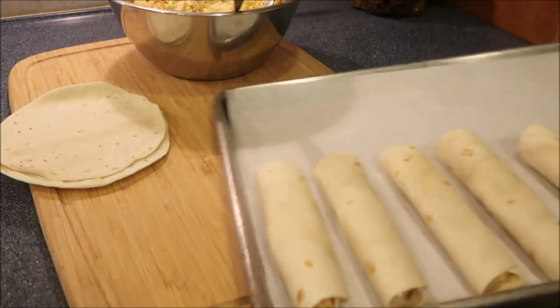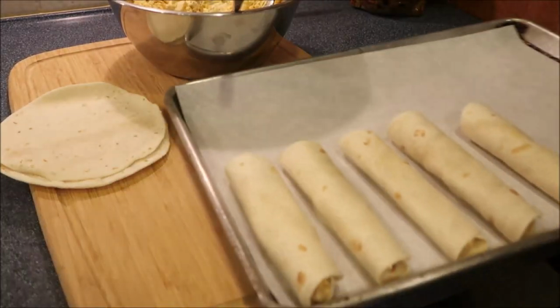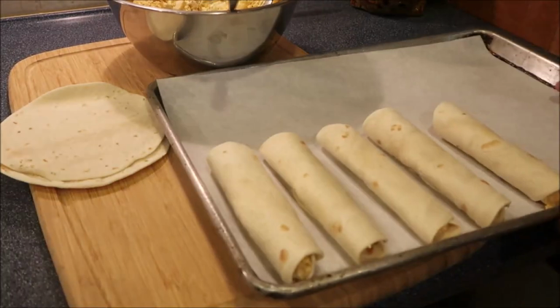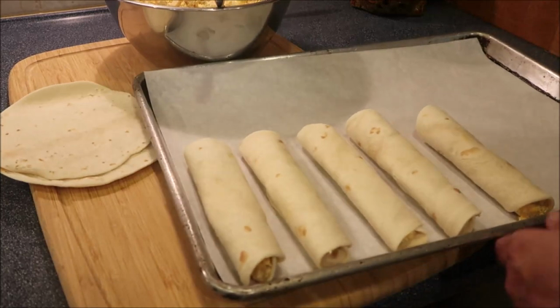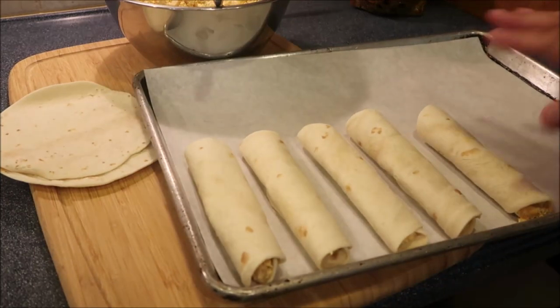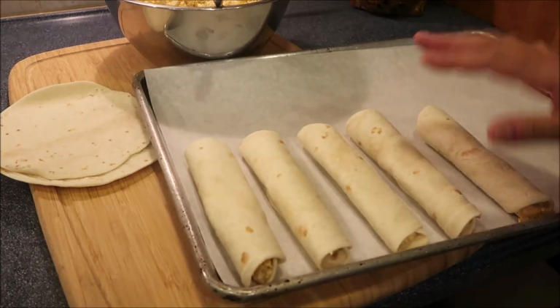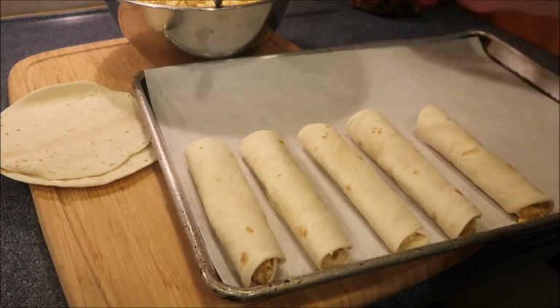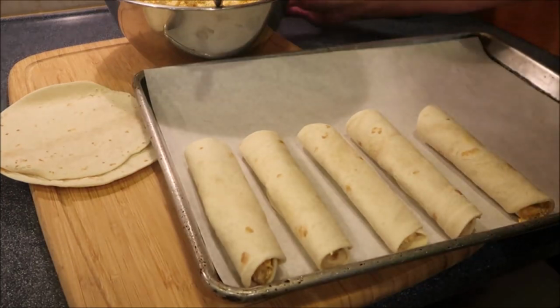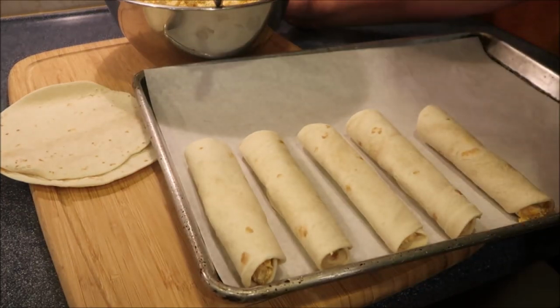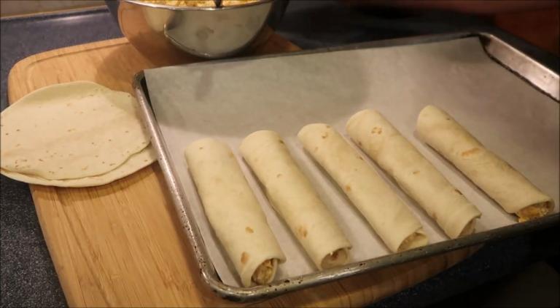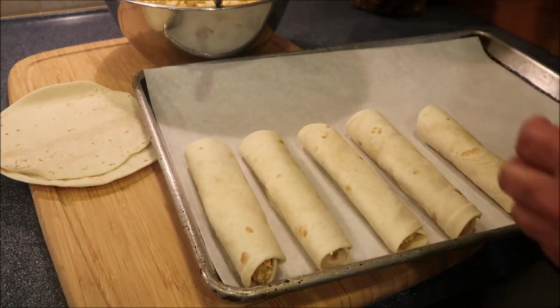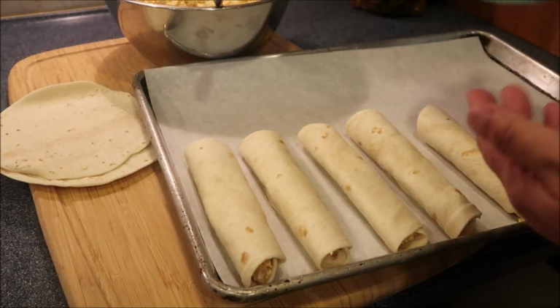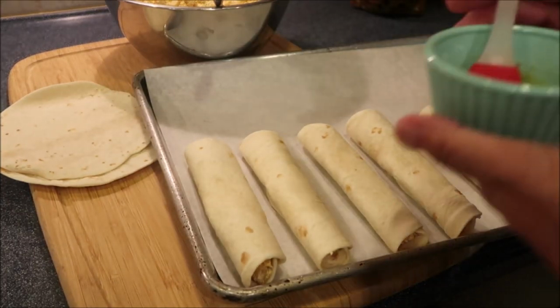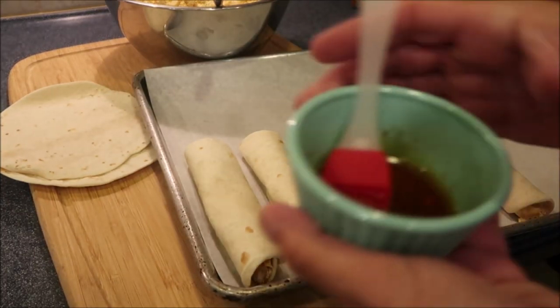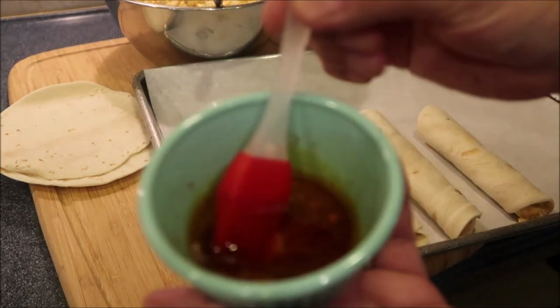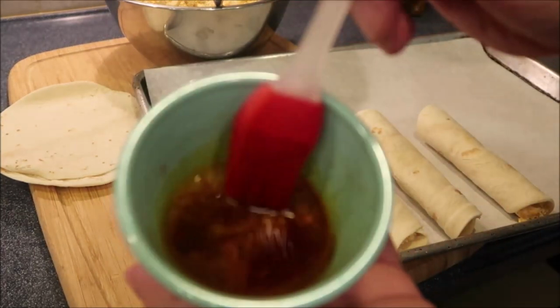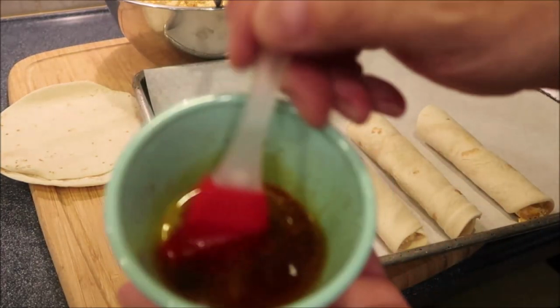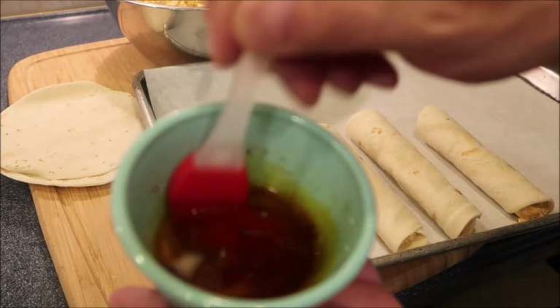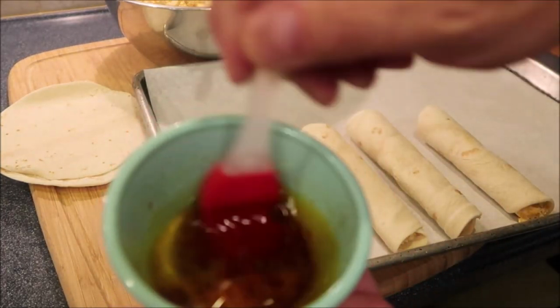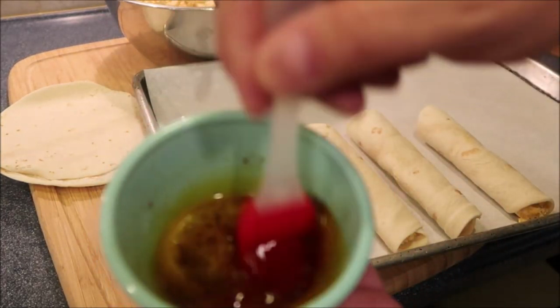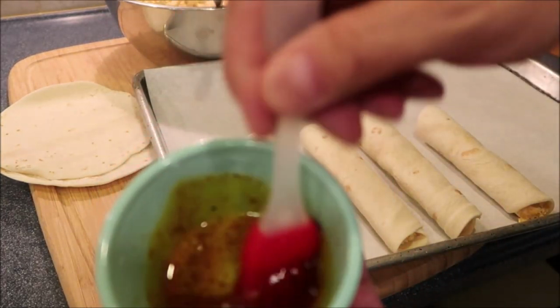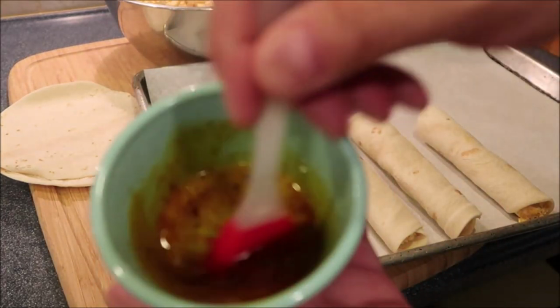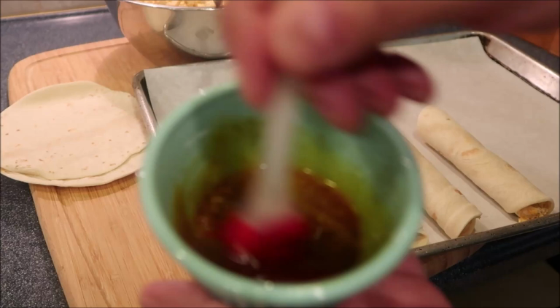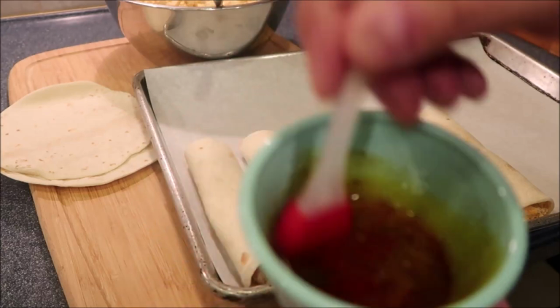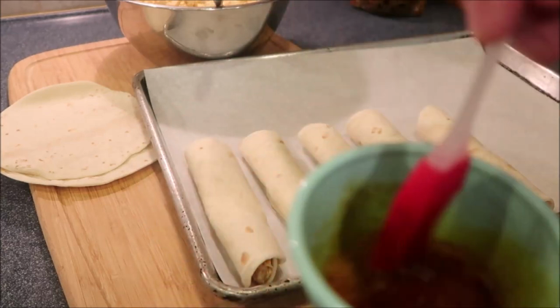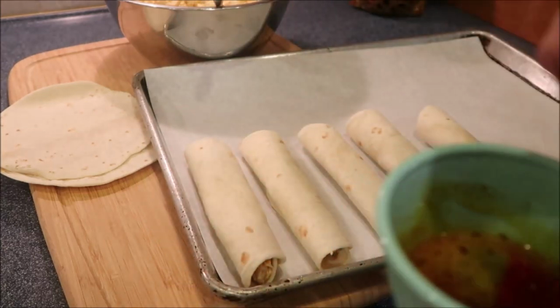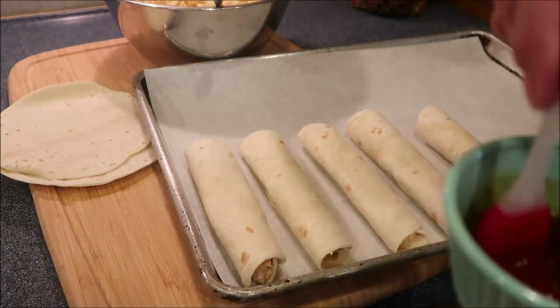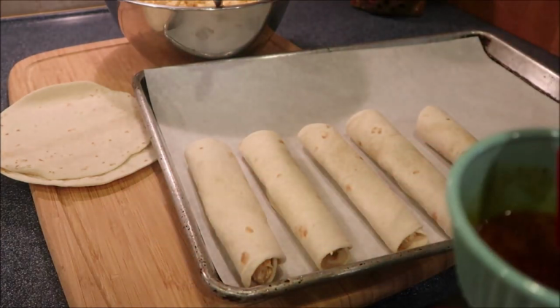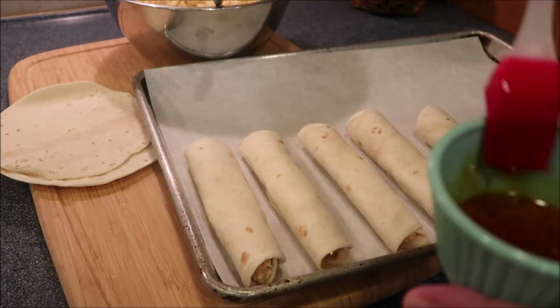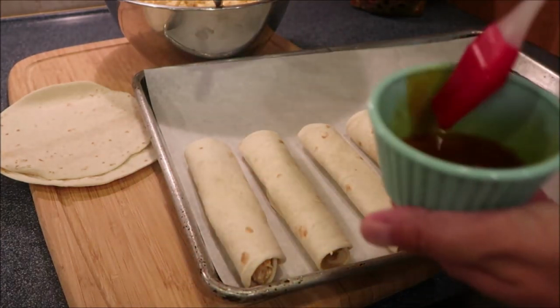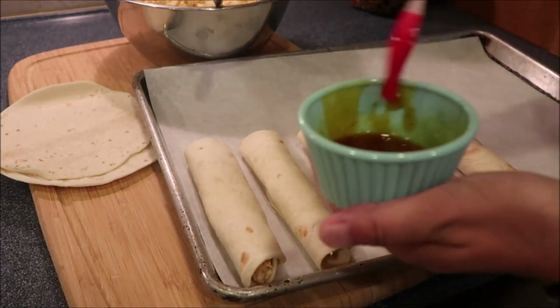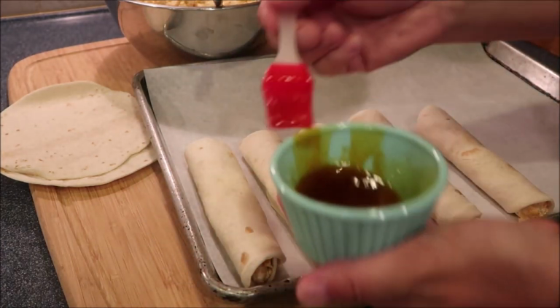Now that they are rolled up, we're going to take our oil with our taco seasoning, give it a little bit of a stir, and then we're going to brush the tops.